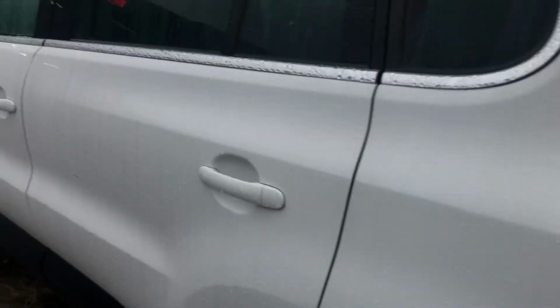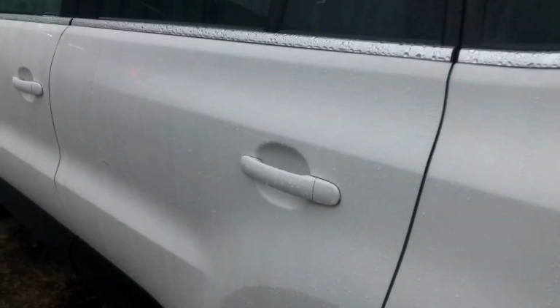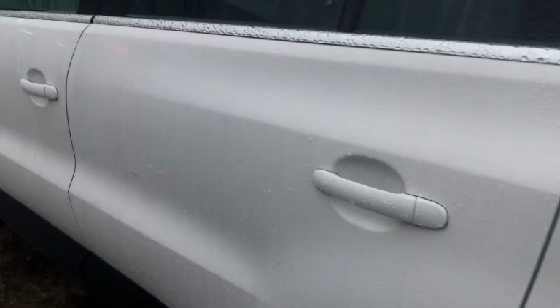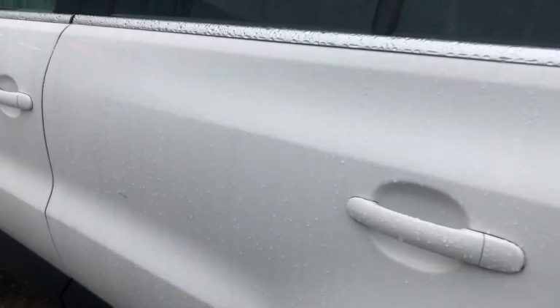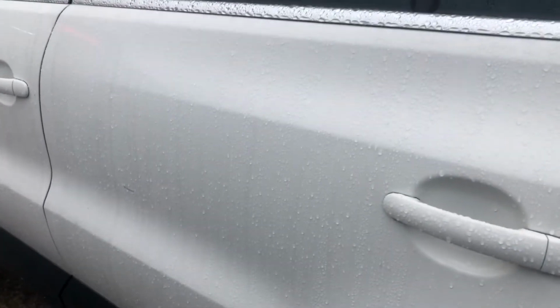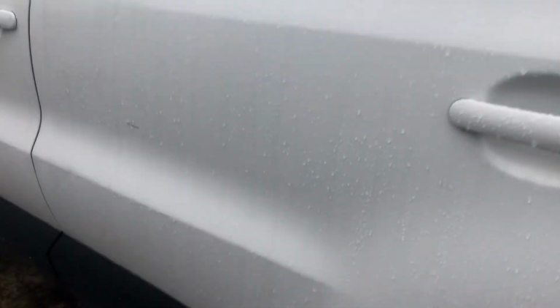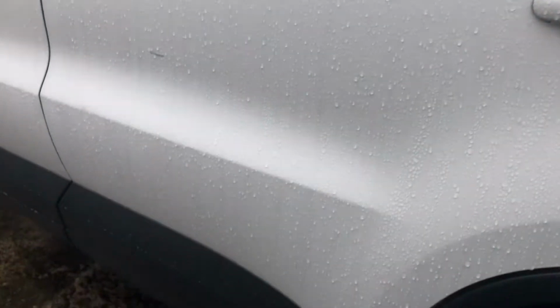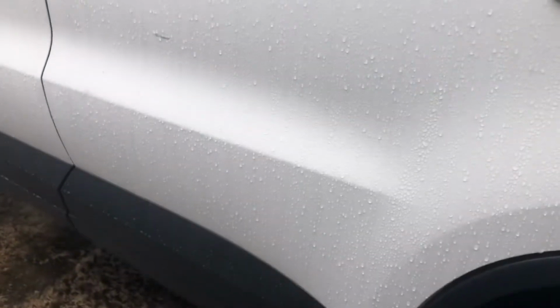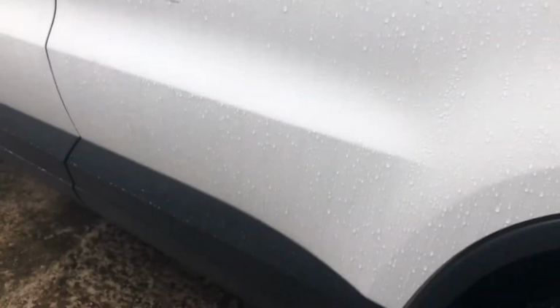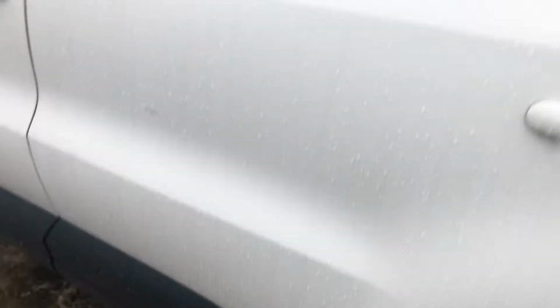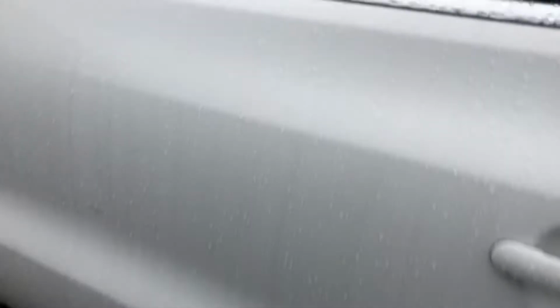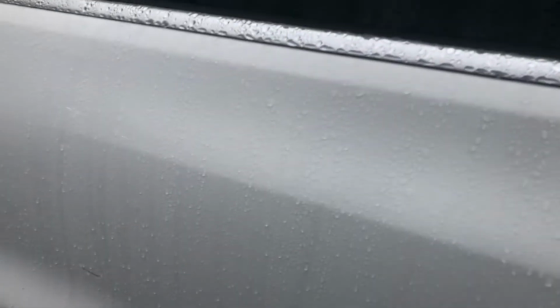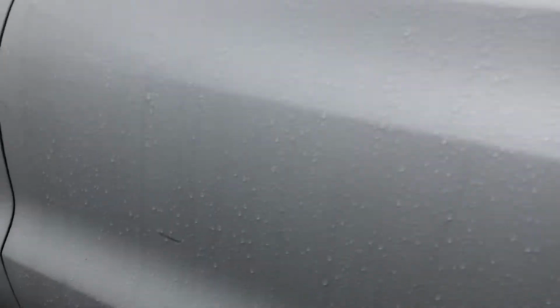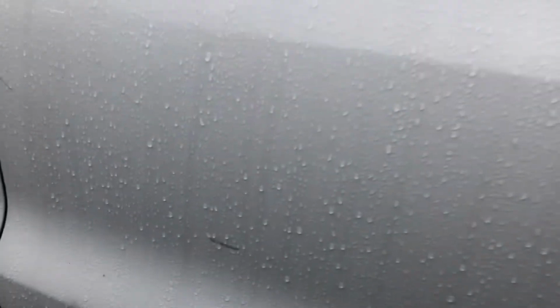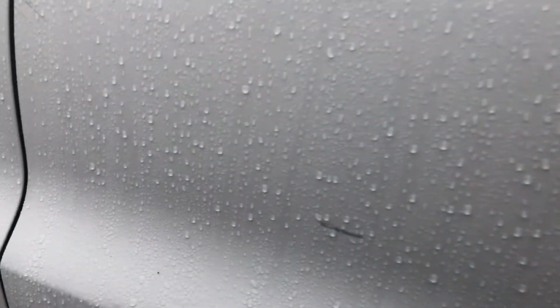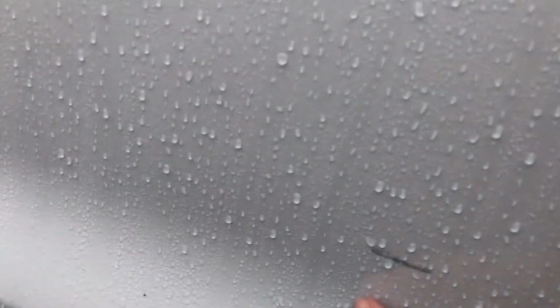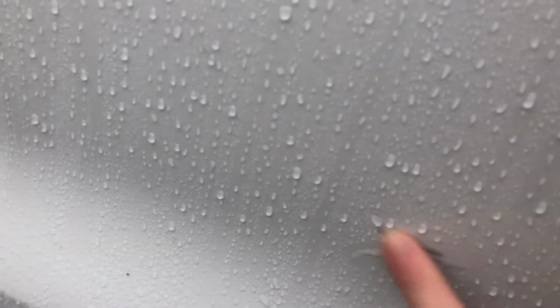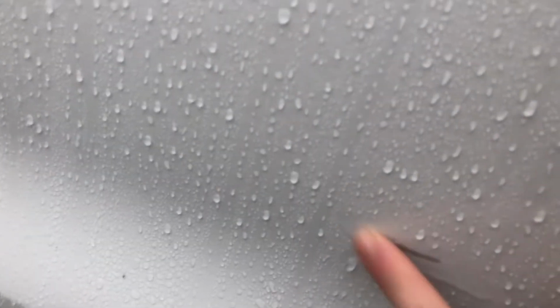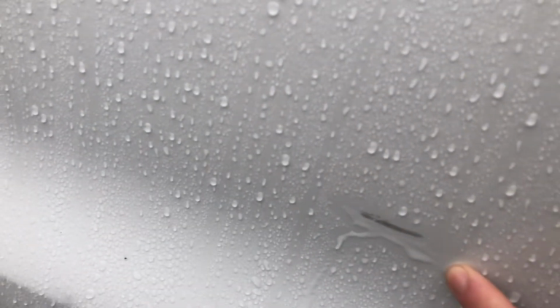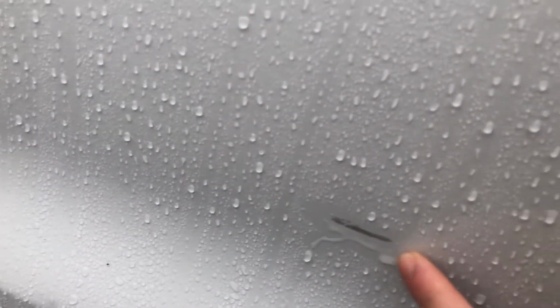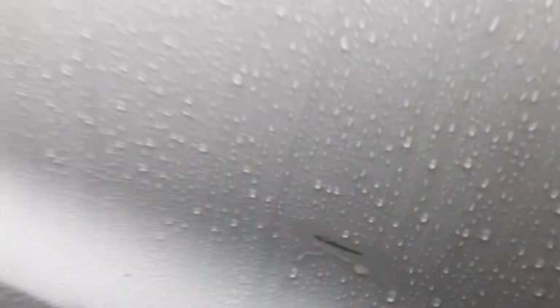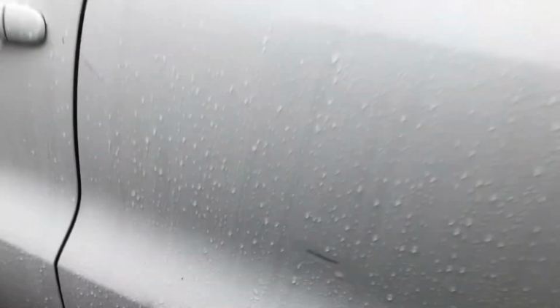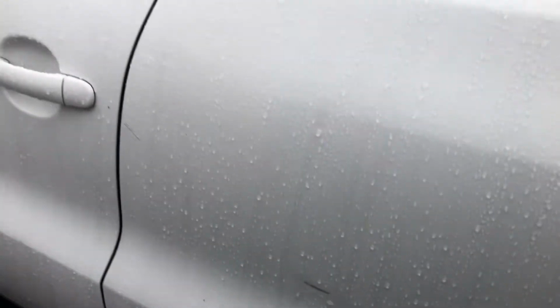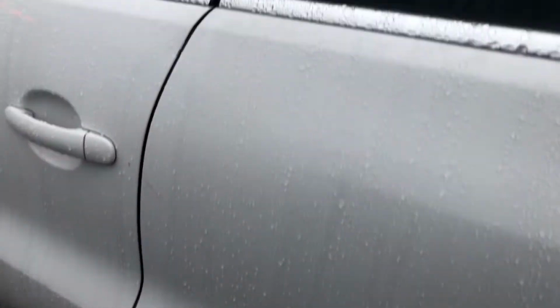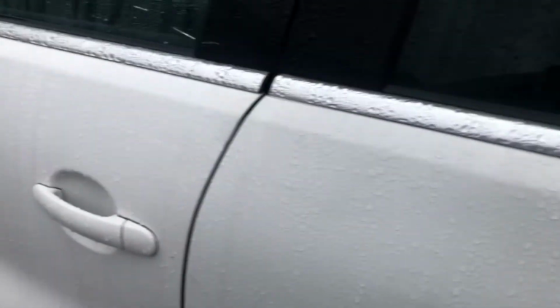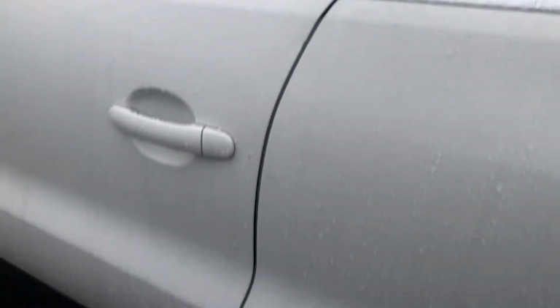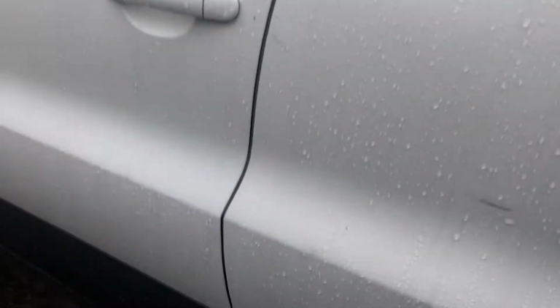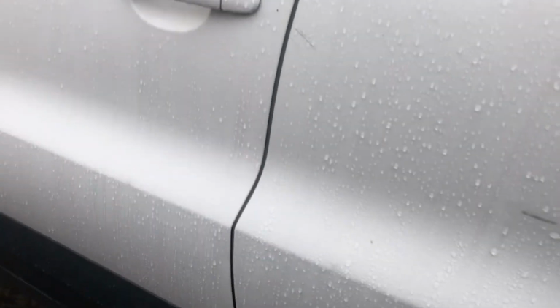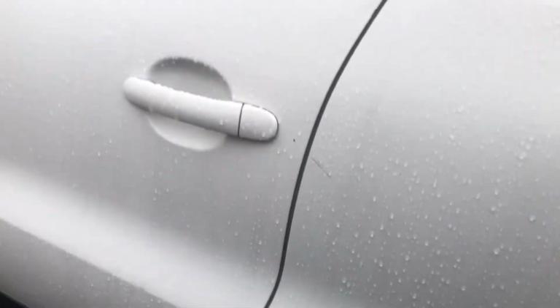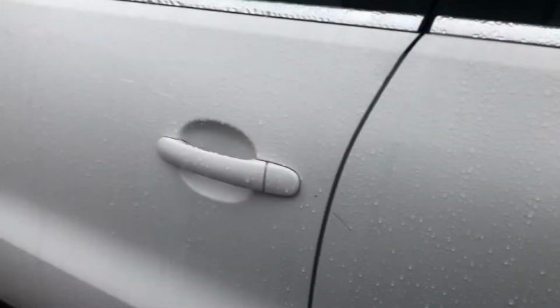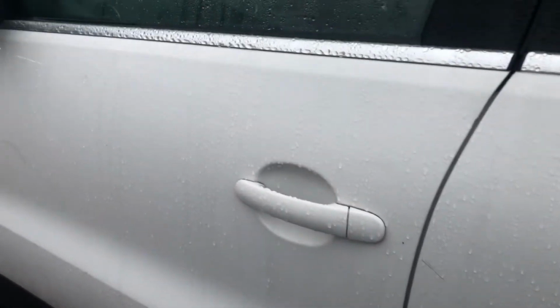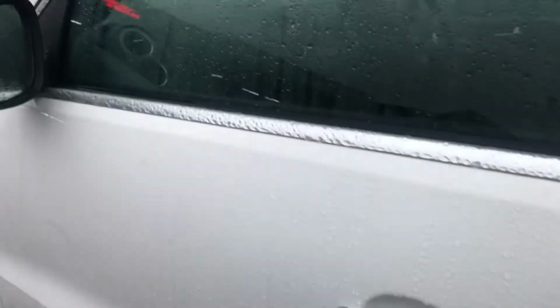Moving along, we've got the rear passenger left door — really good again. Just a slight, faint scratch here but very minor, to be honest. Very minor.